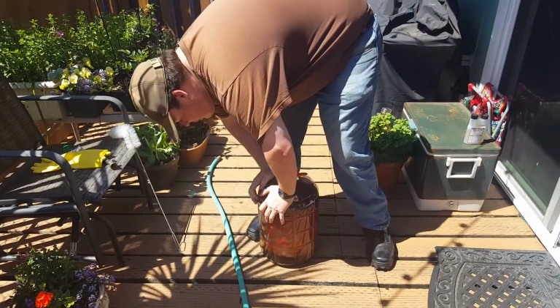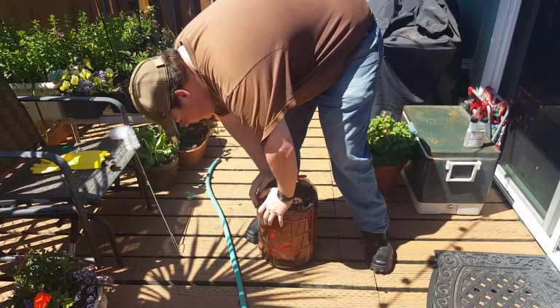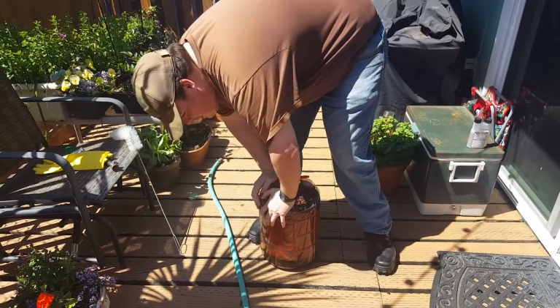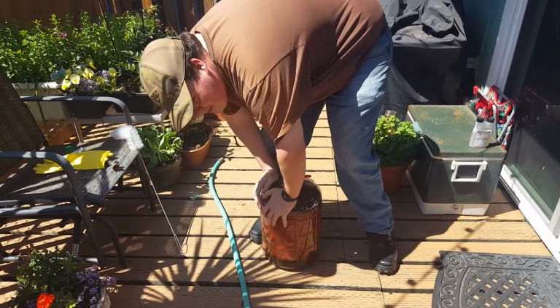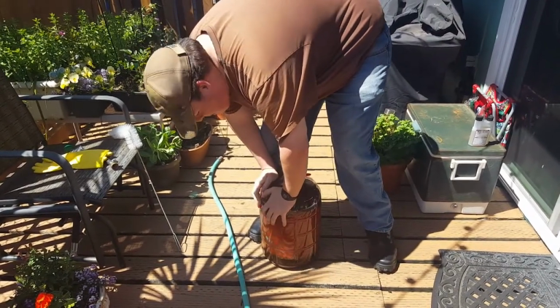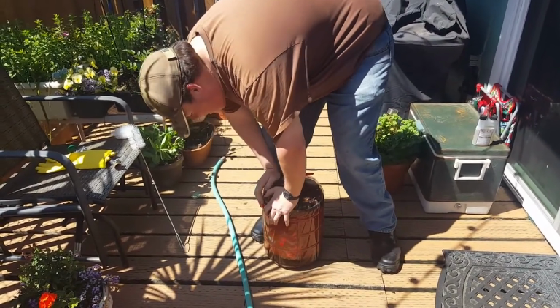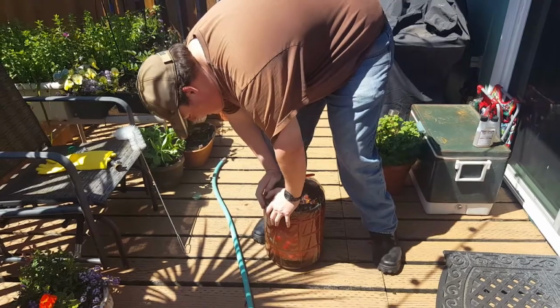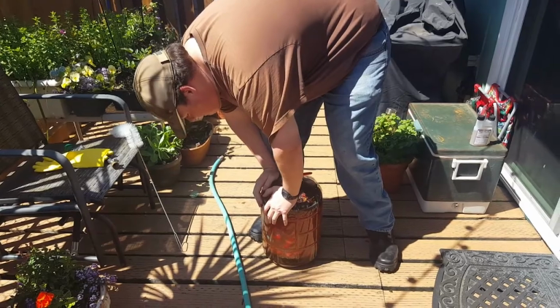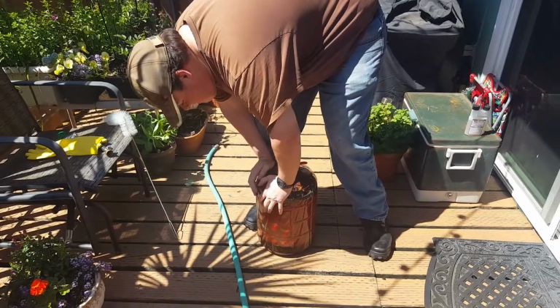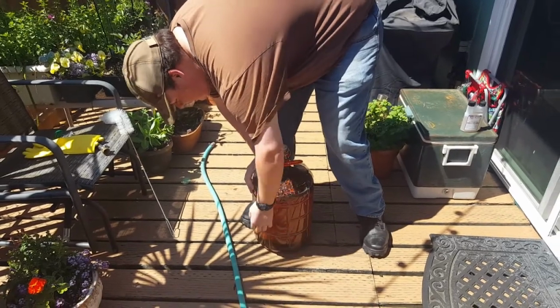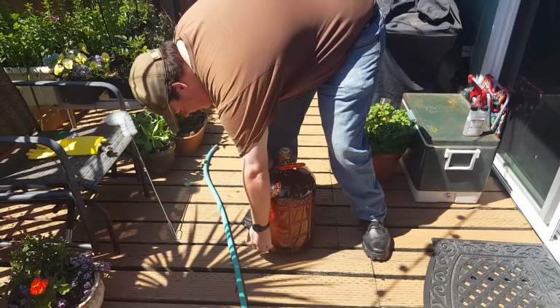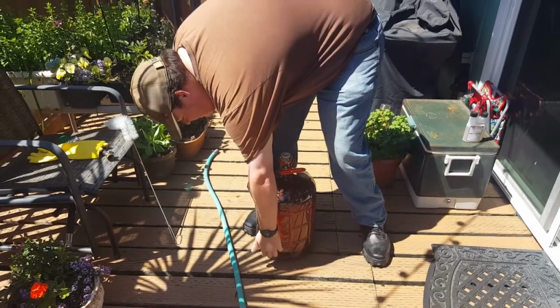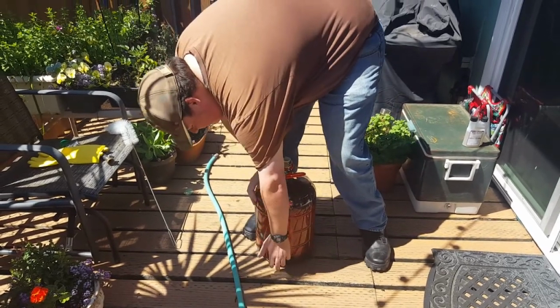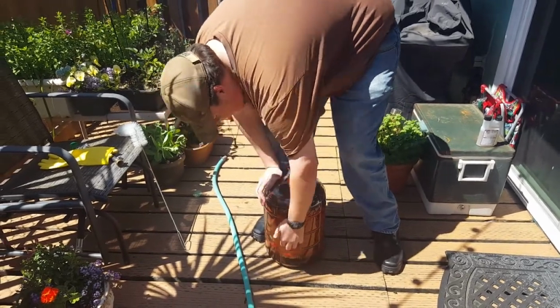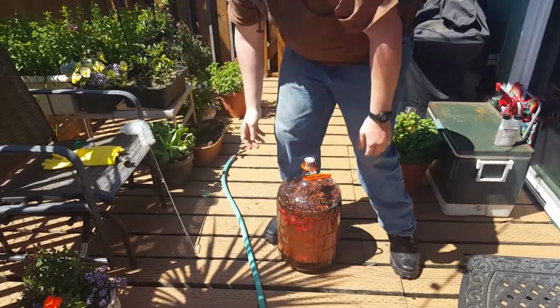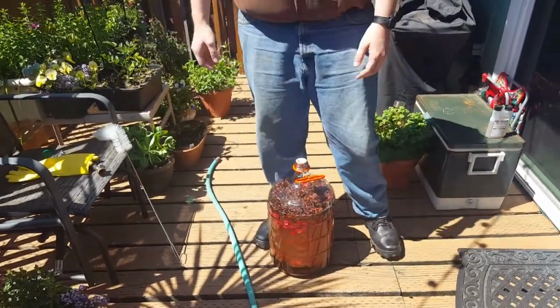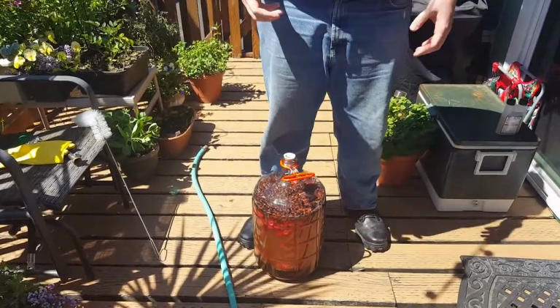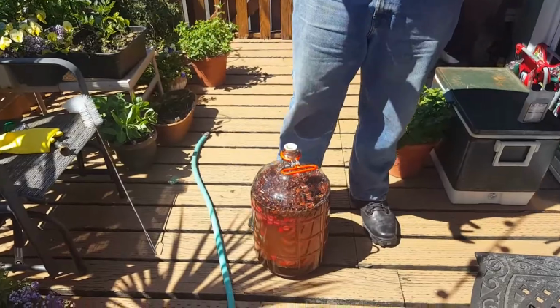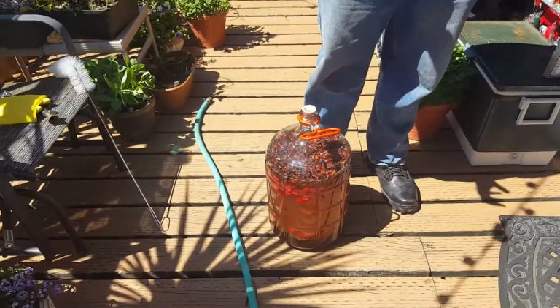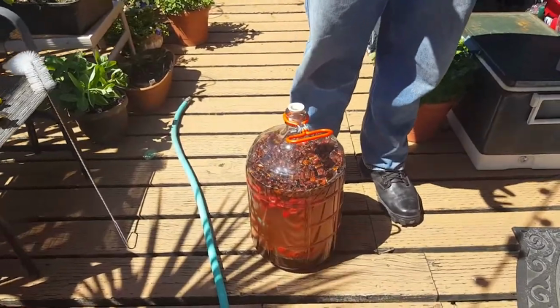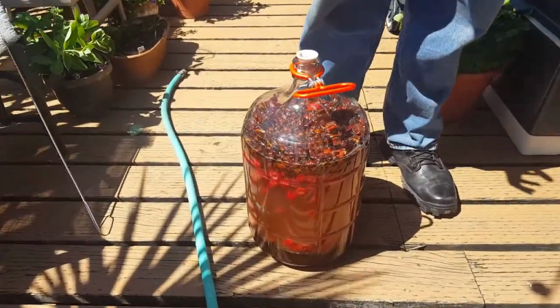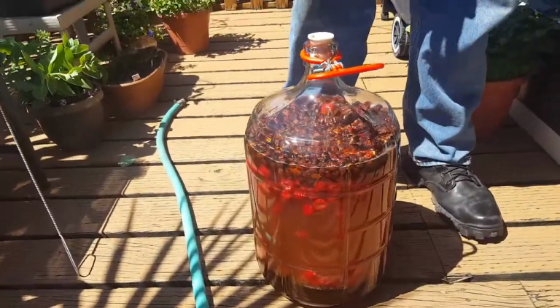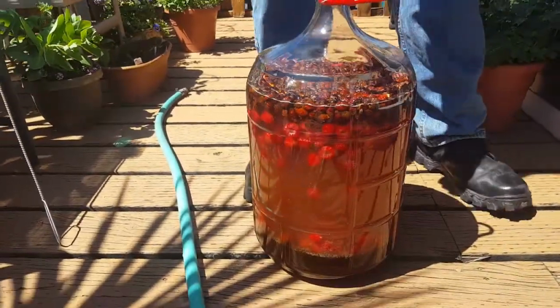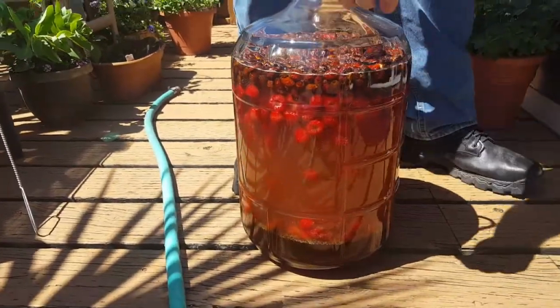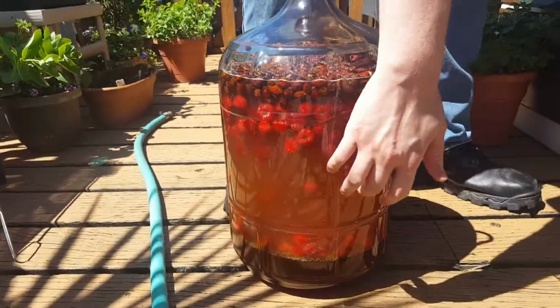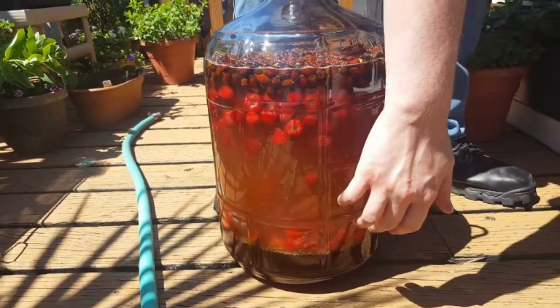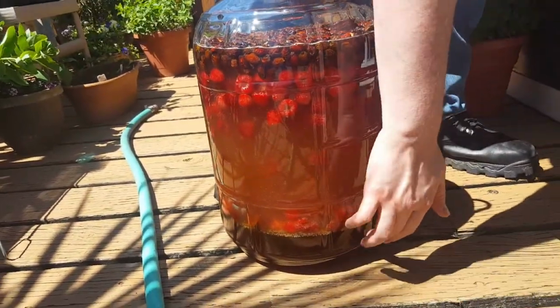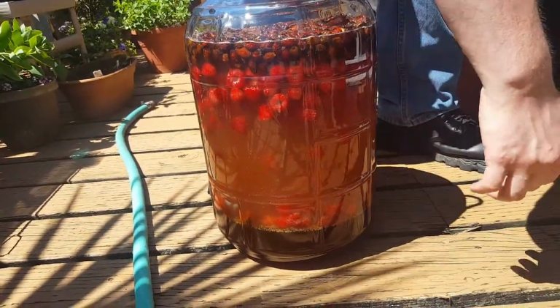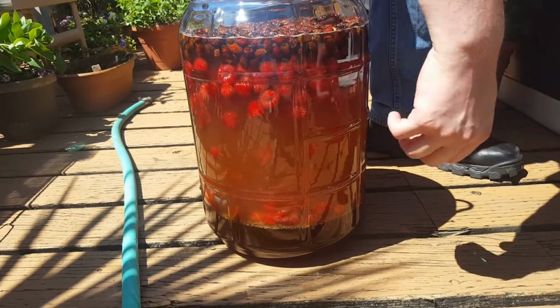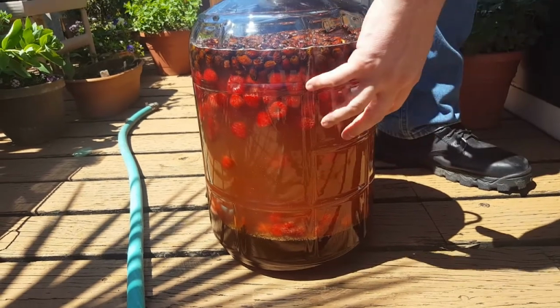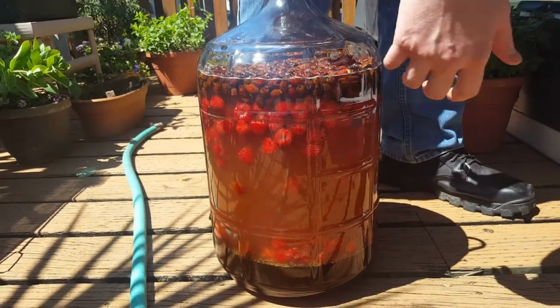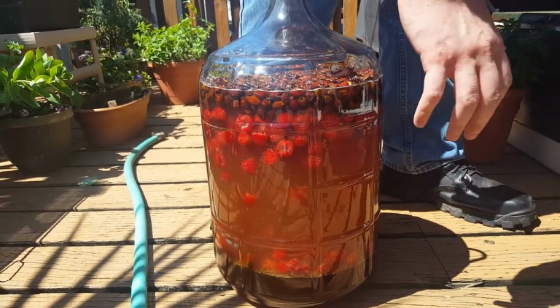You could get a contraption that mixes this better. But by hand, with the one-gallon jugs you can really get the honey to mix in with the water well. But when you're using 10 pounds of honey, not too much.